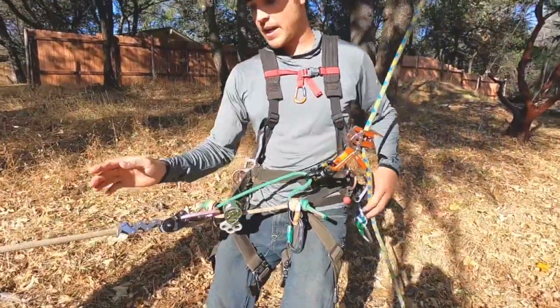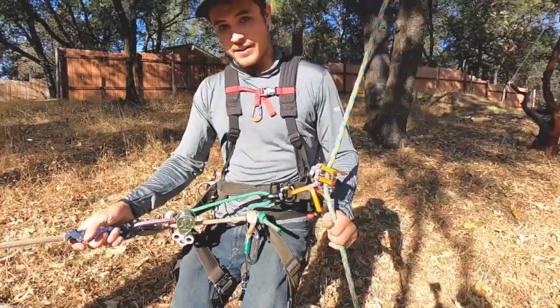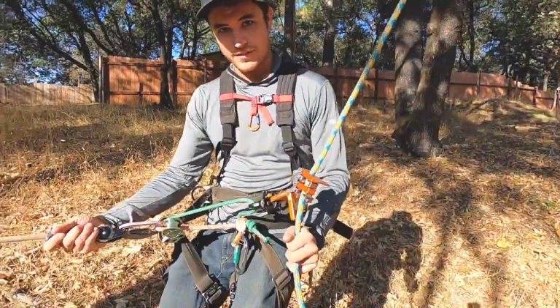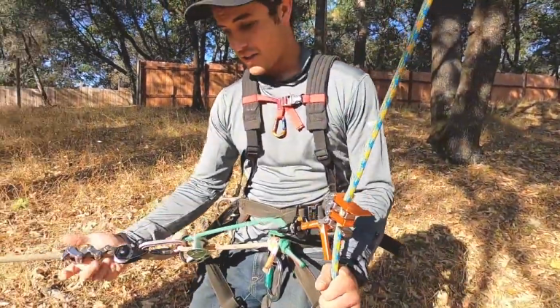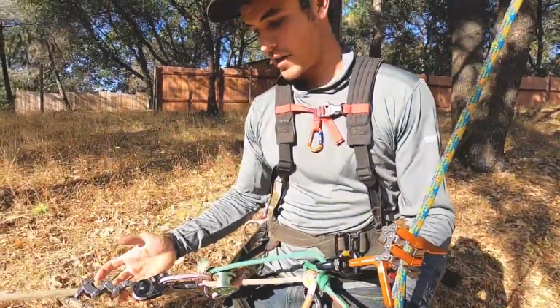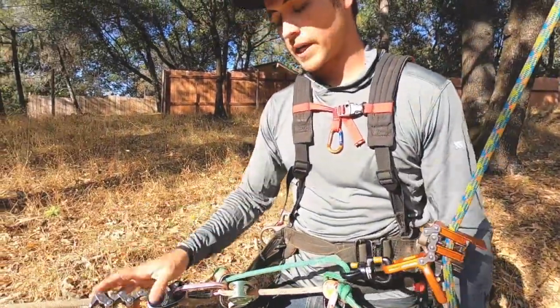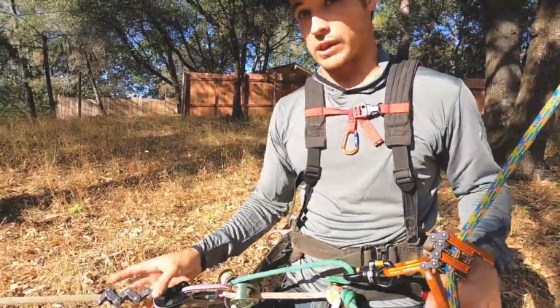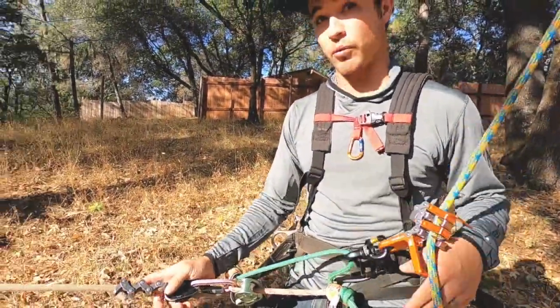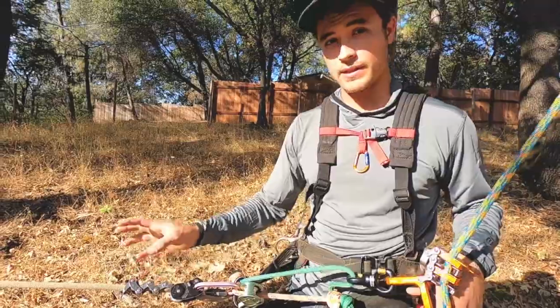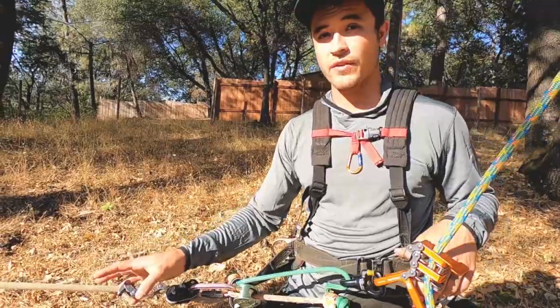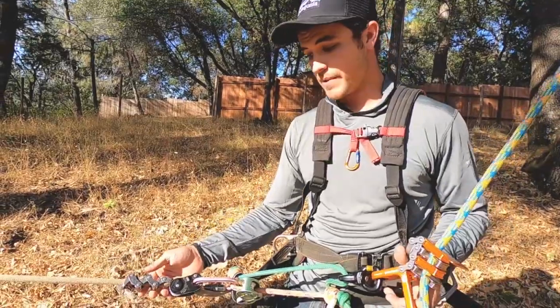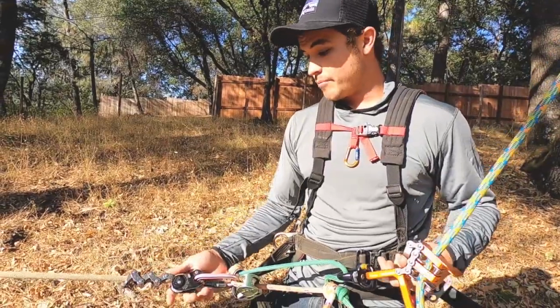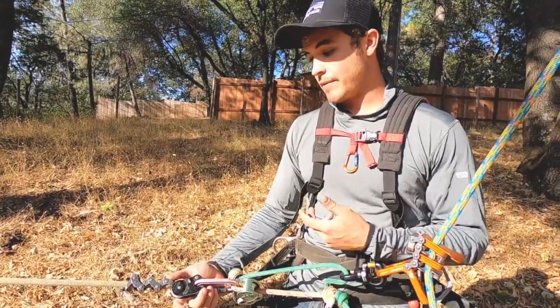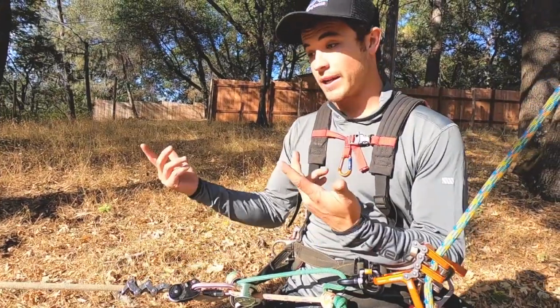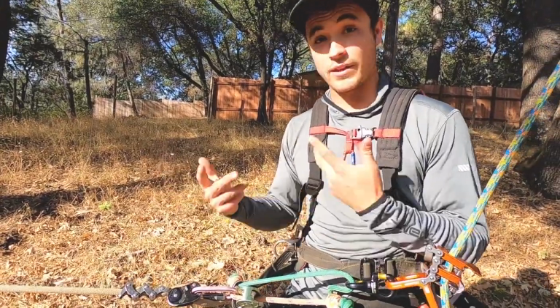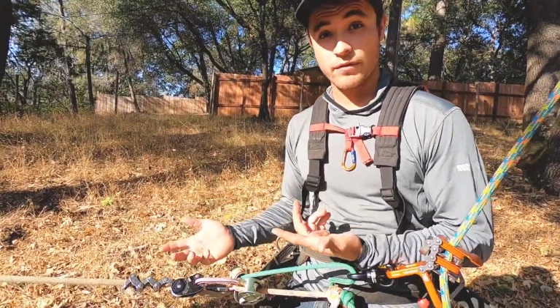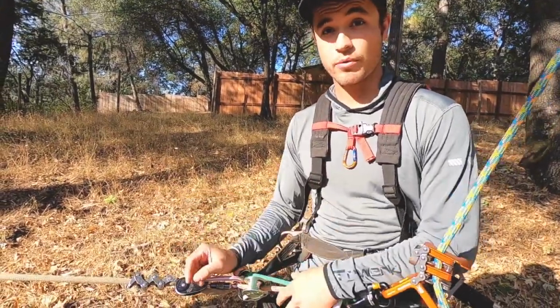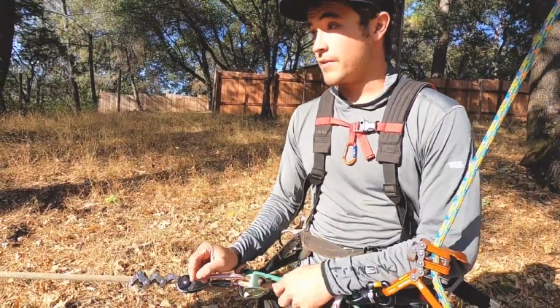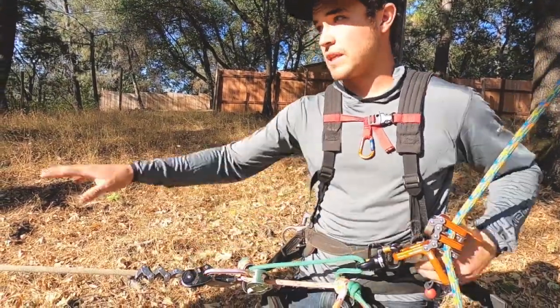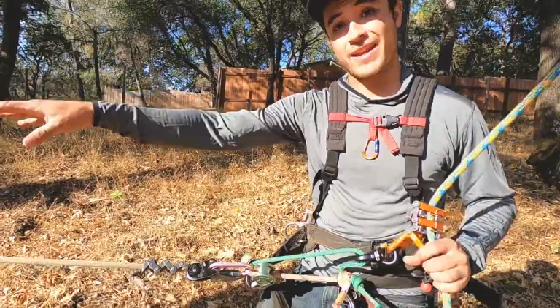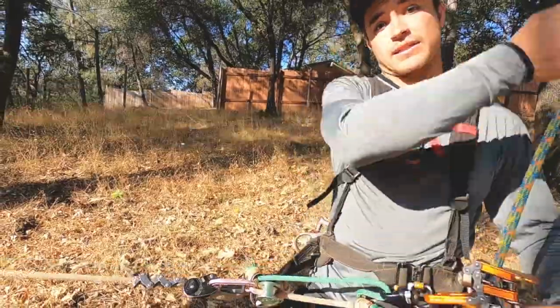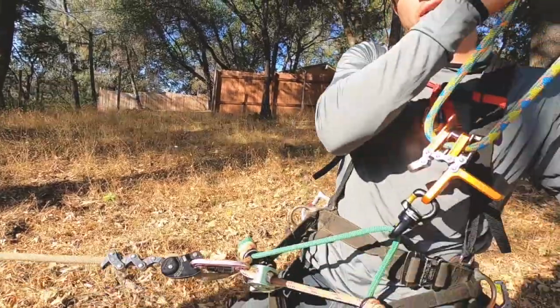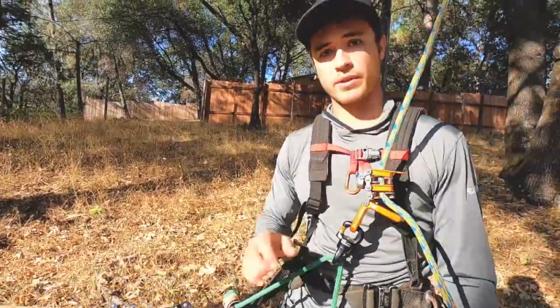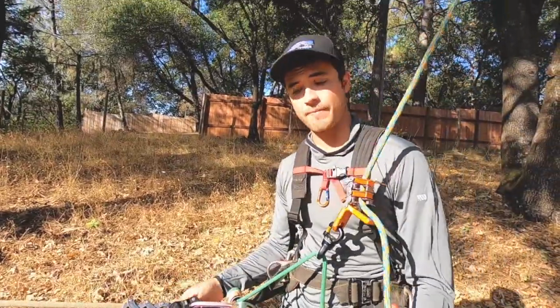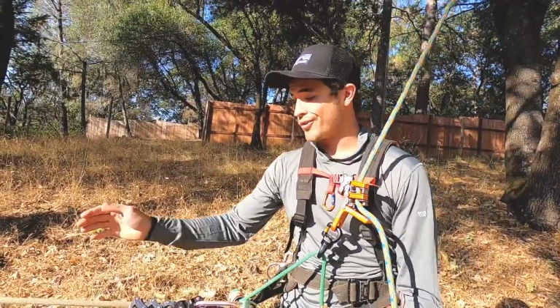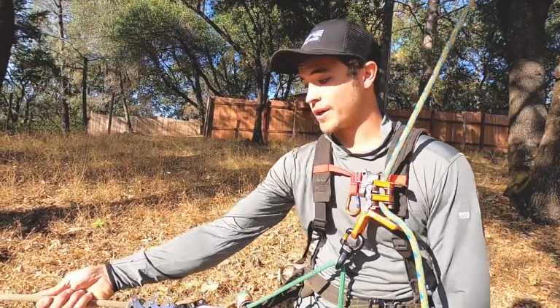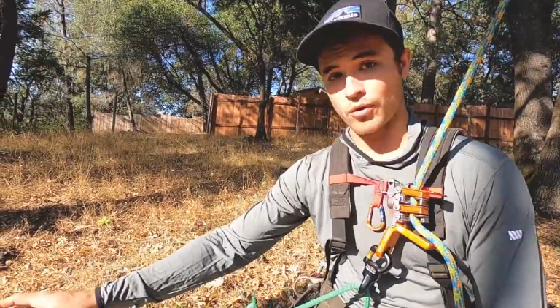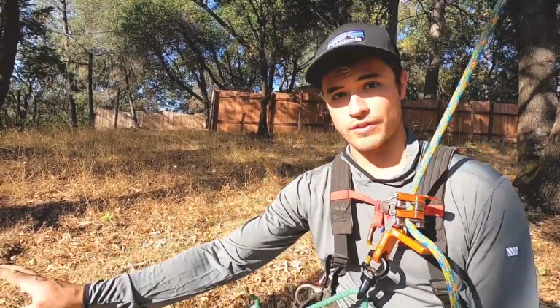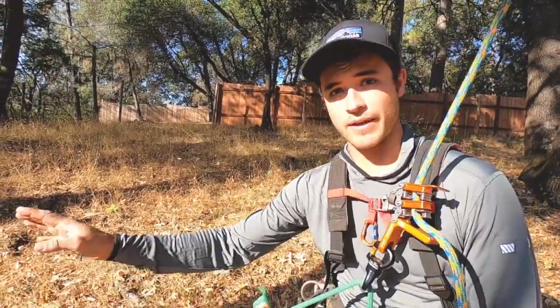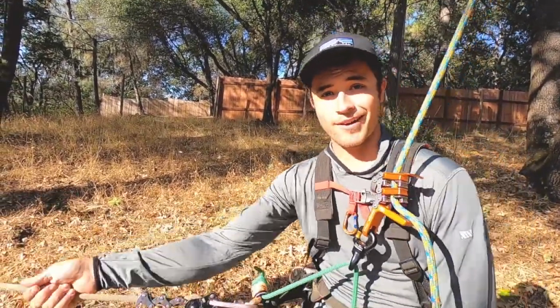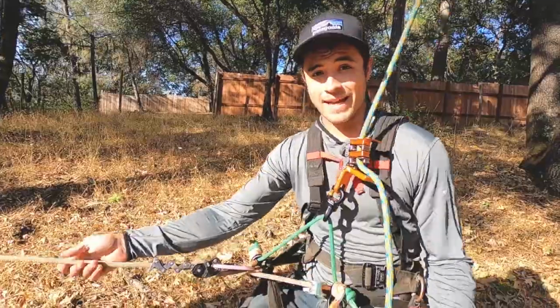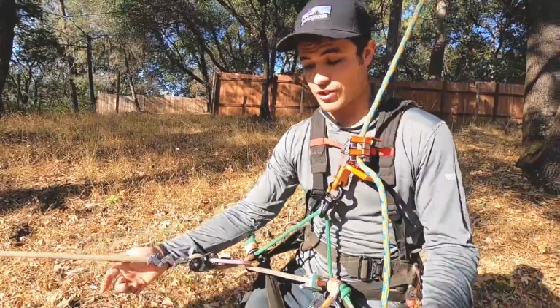Now, the Petzl Xeon is not rated for life support in this configuration. But if you had a lanyard that is rated for life support, you could even have that as a secondary life support tie-in, or you could put a rope wrench or something on this to add some friction.